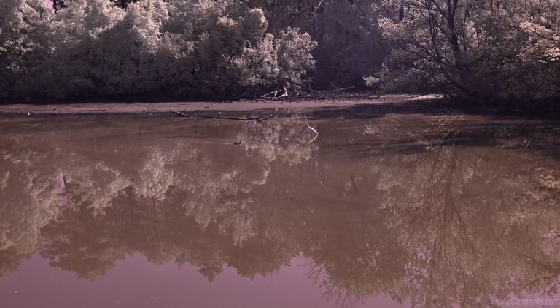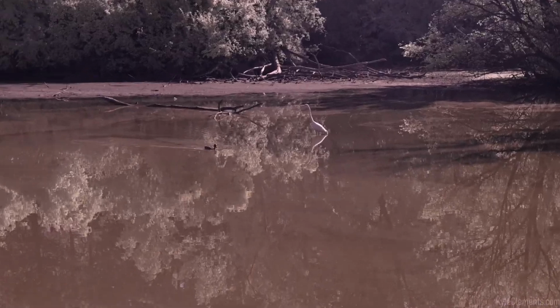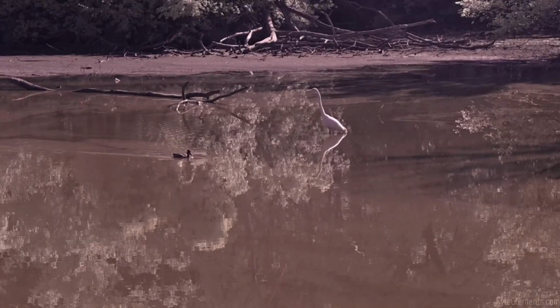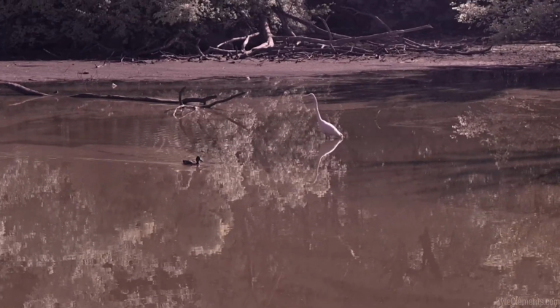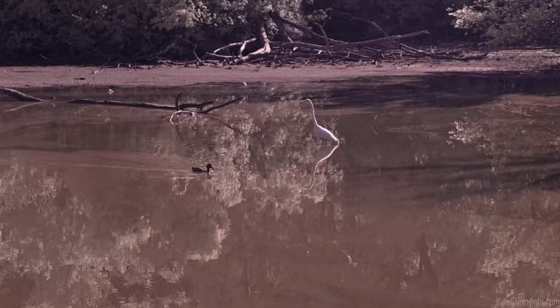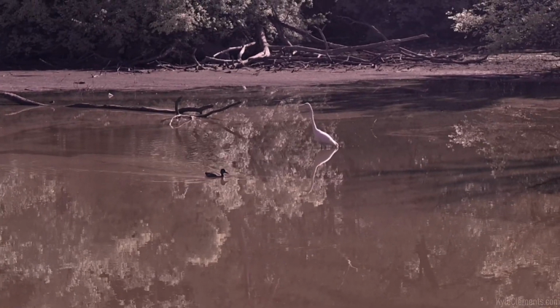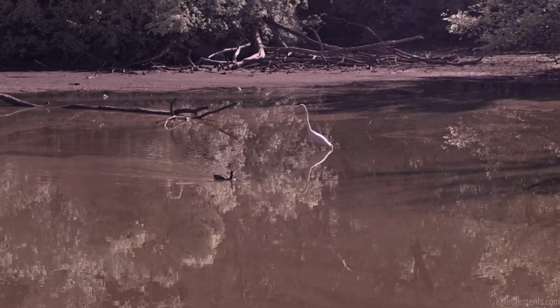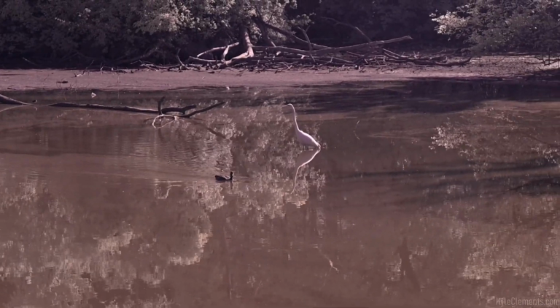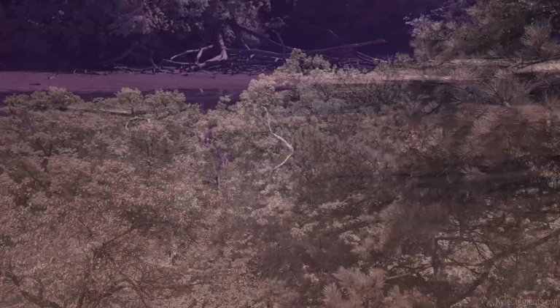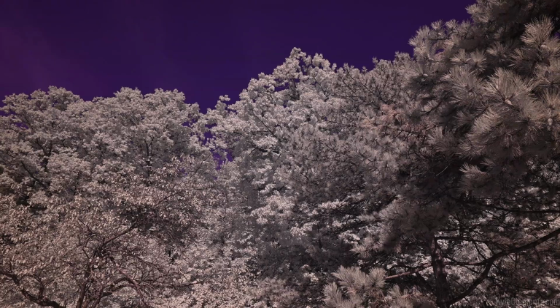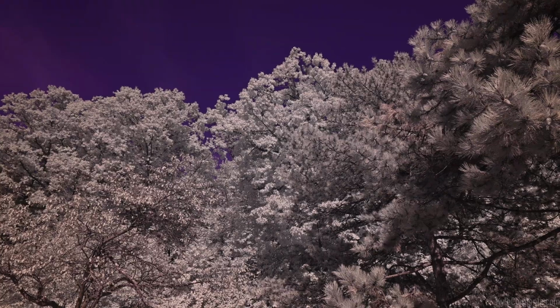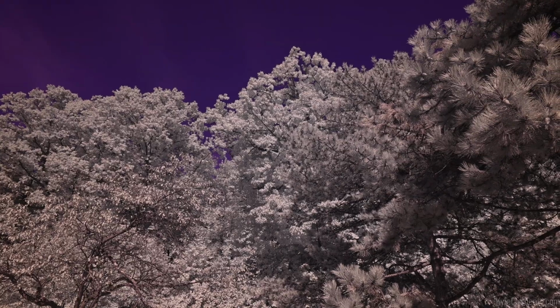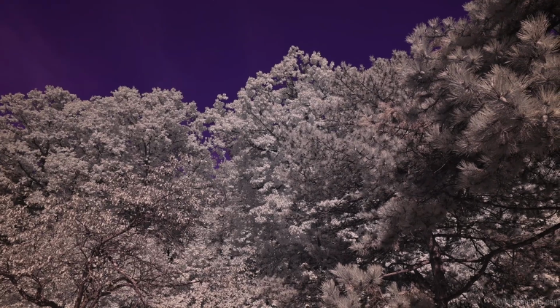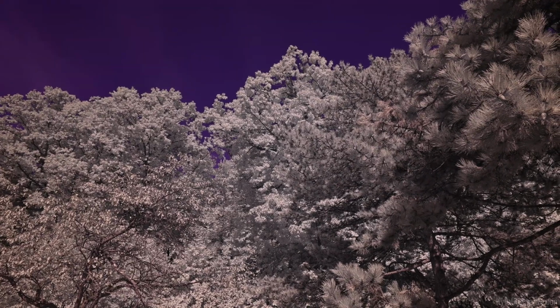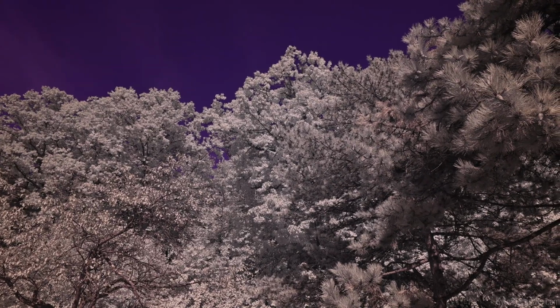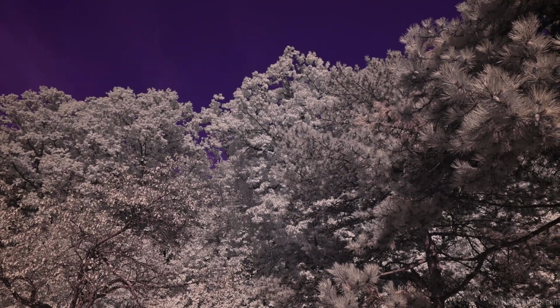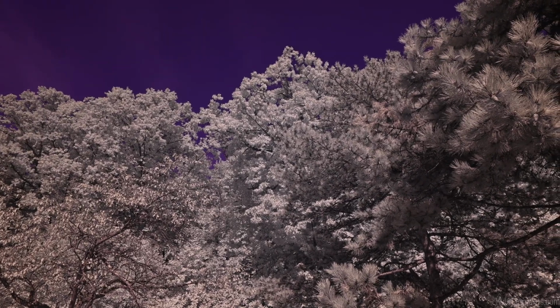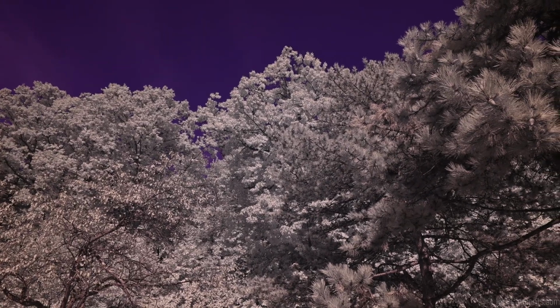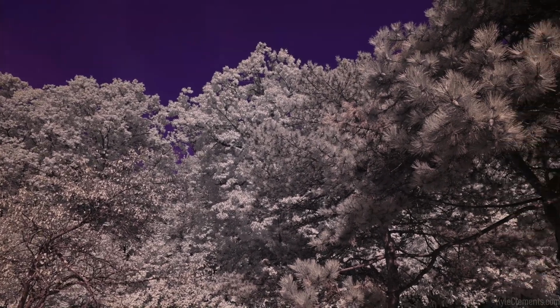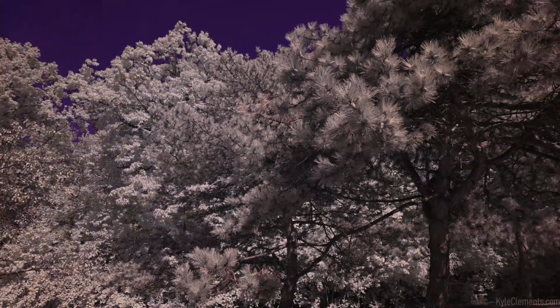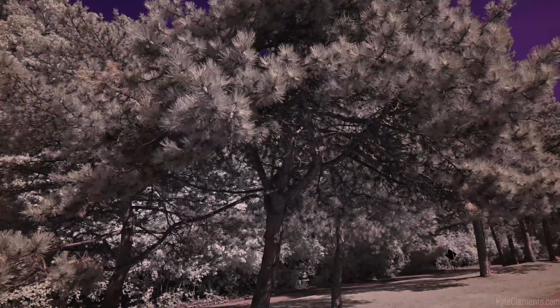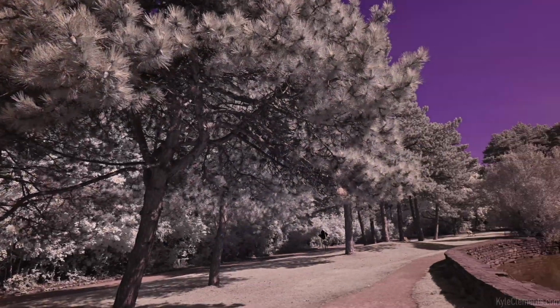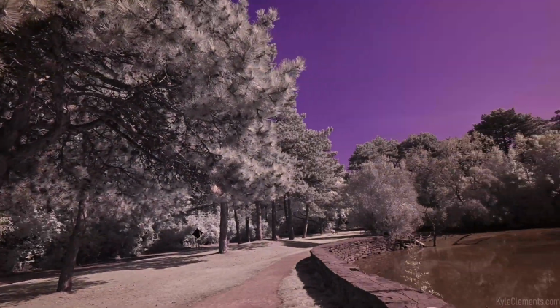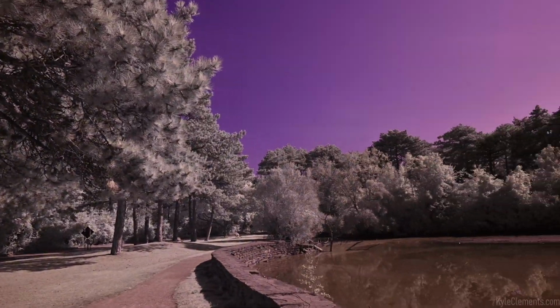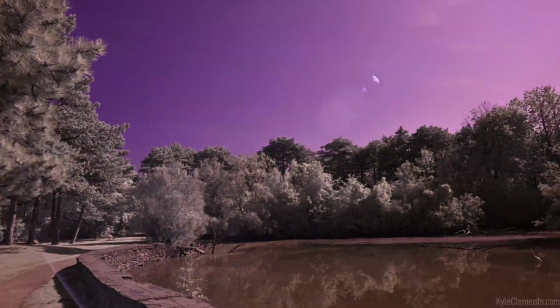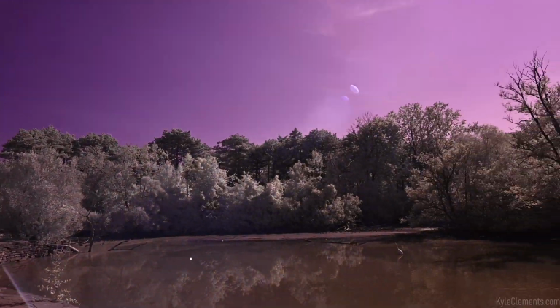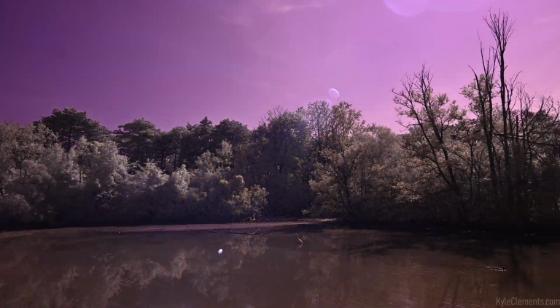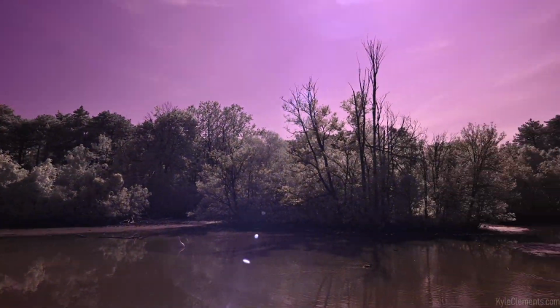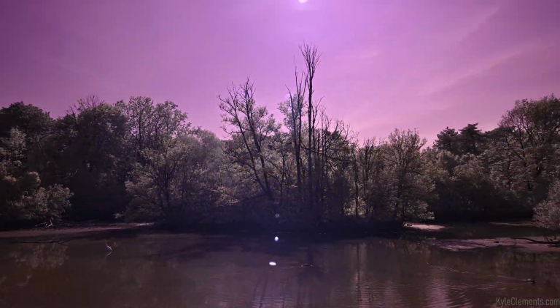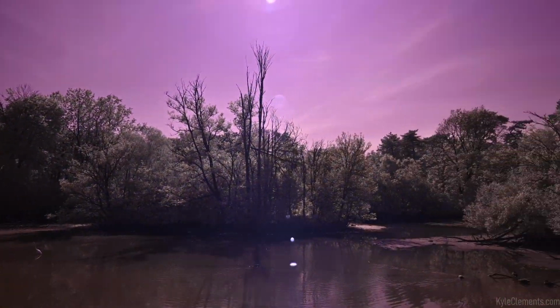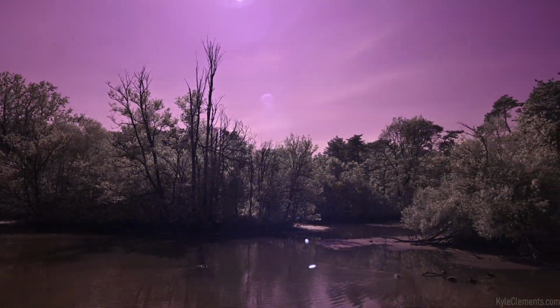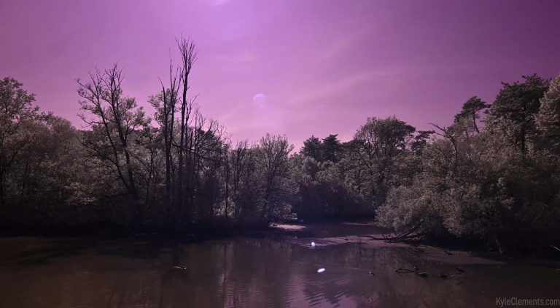Of course I only brought my 14 to 30 today. It seems like with the sun falling on the subject, the infrared effect is a lot stronger than it is when you're pointing into the sun and seeing everything backlit.